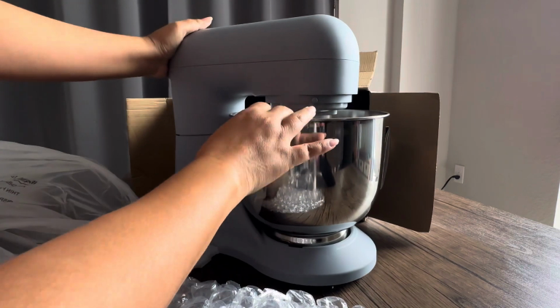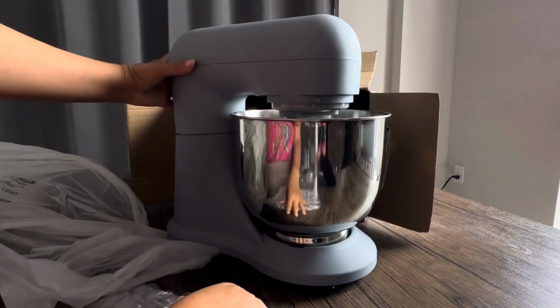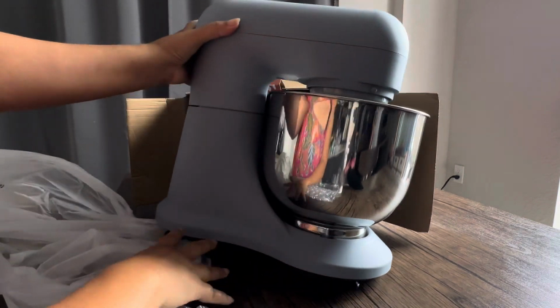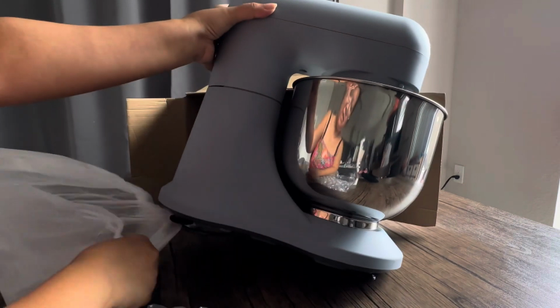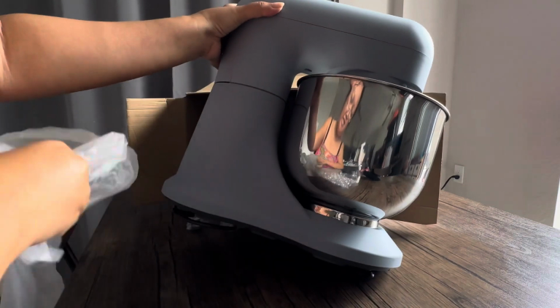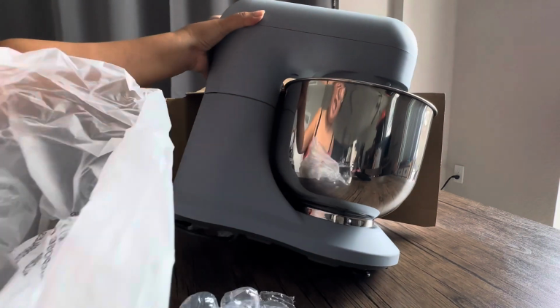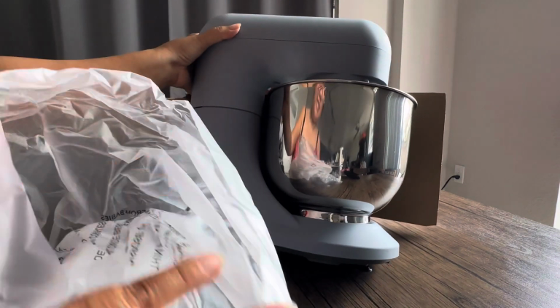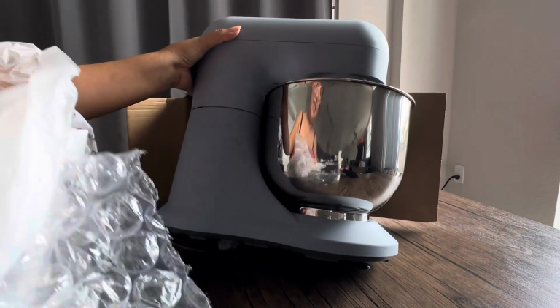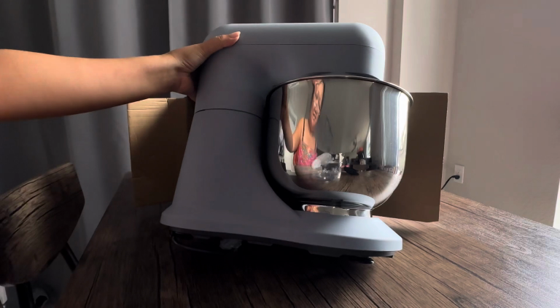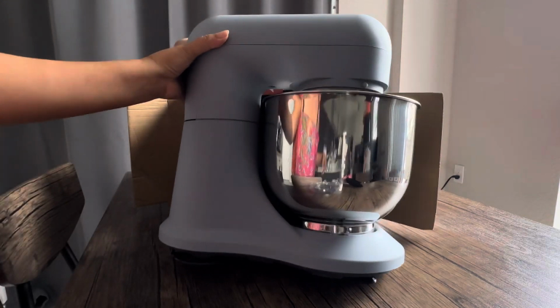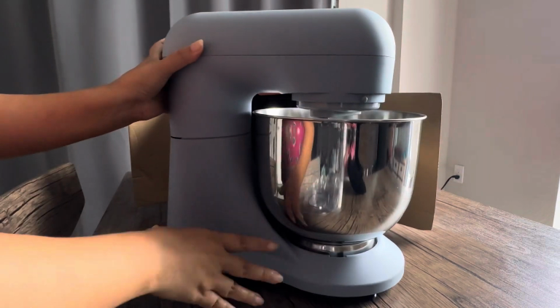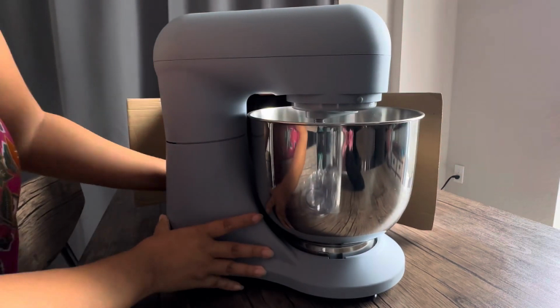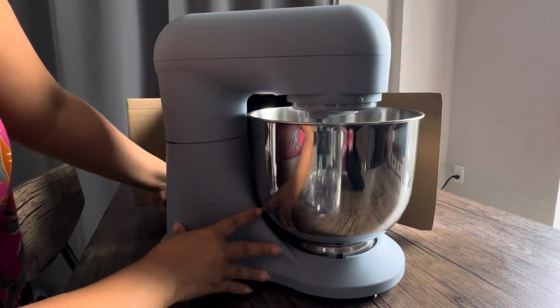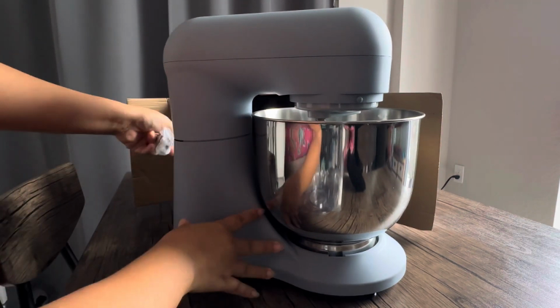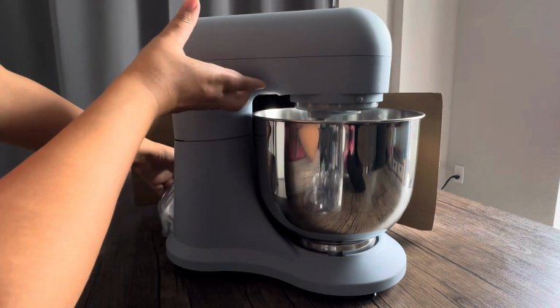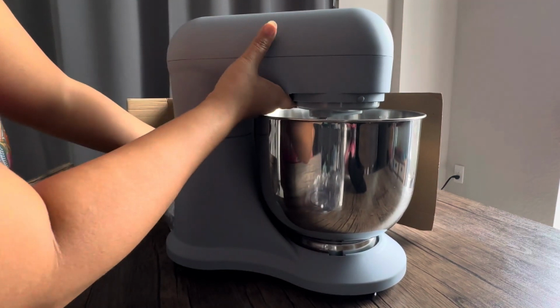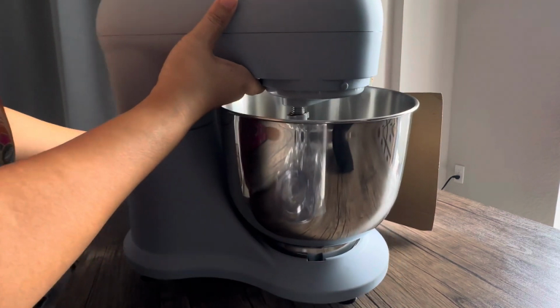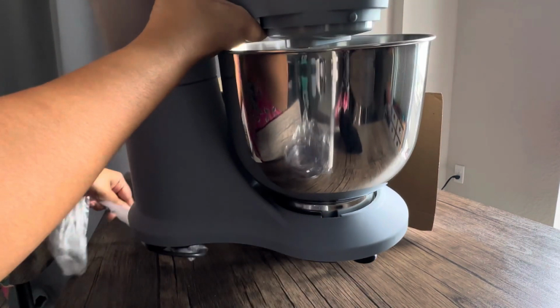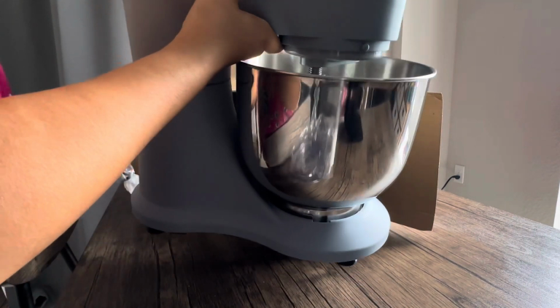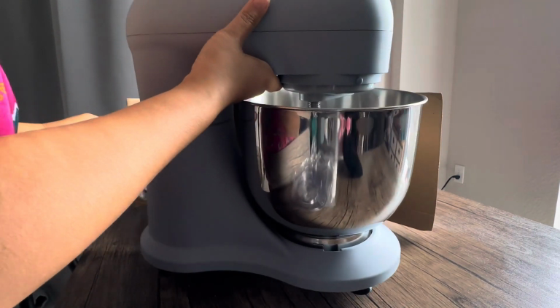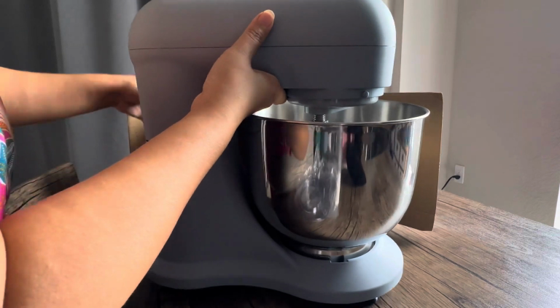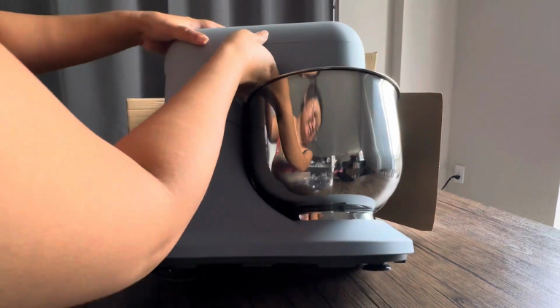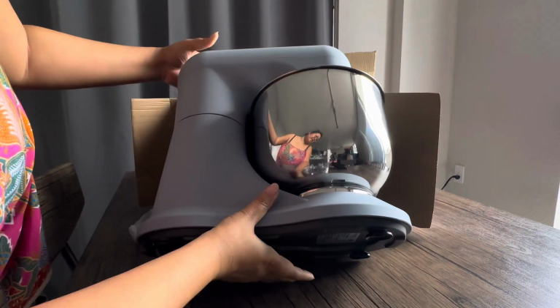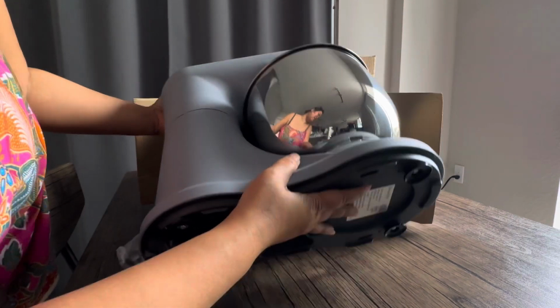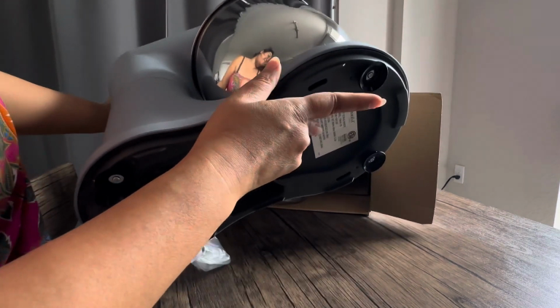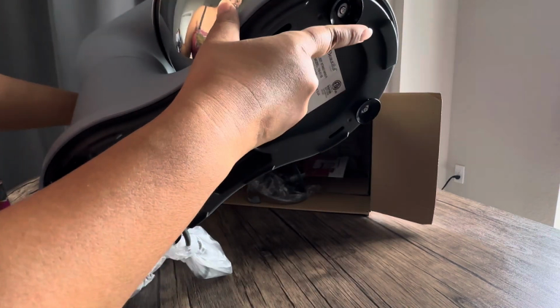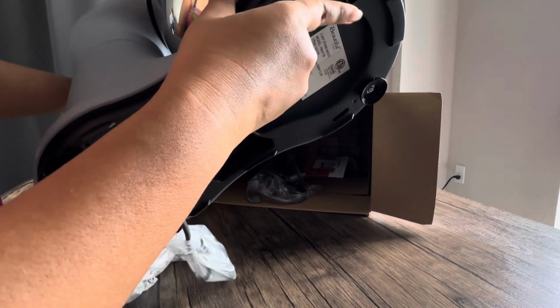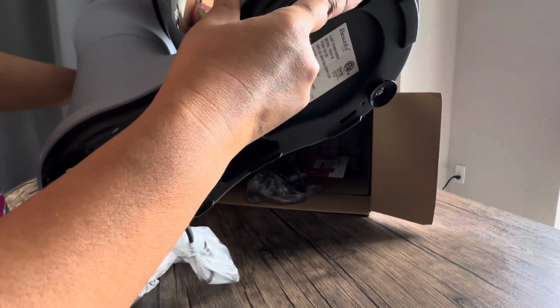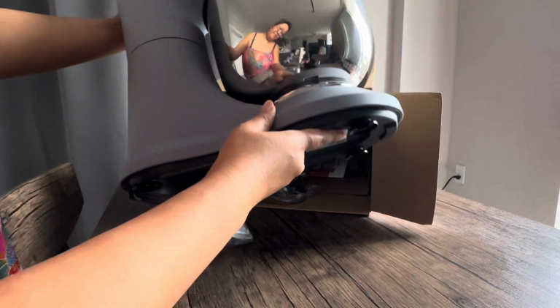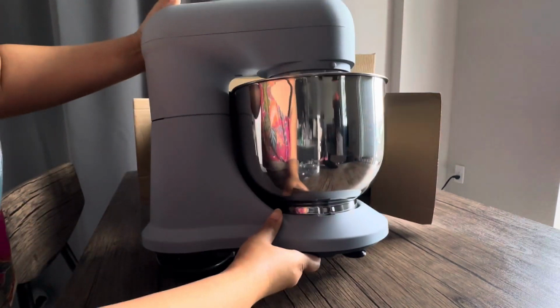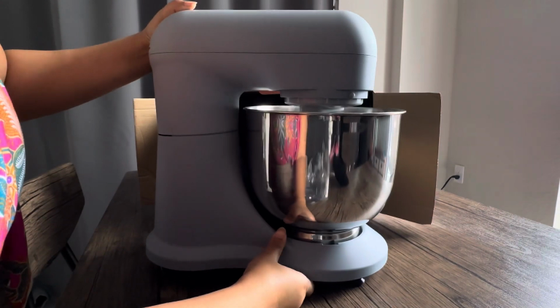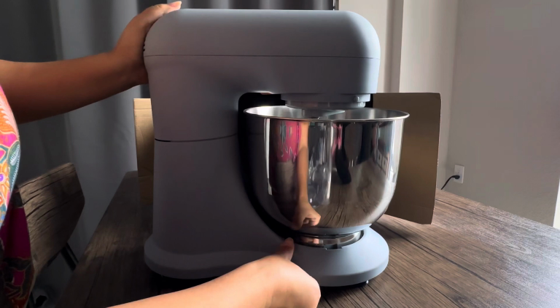Look at that — so nice and light. I read the reviews from Amazon and people like it because it has the suction cup on the bottom. That's a good feature.